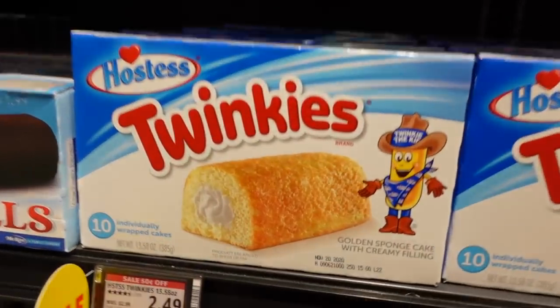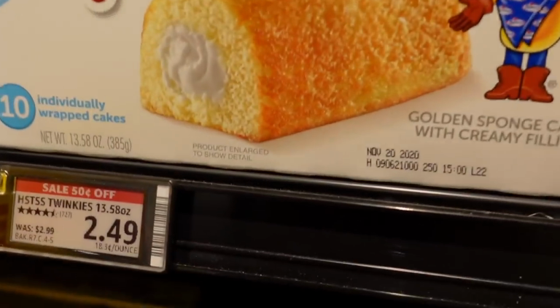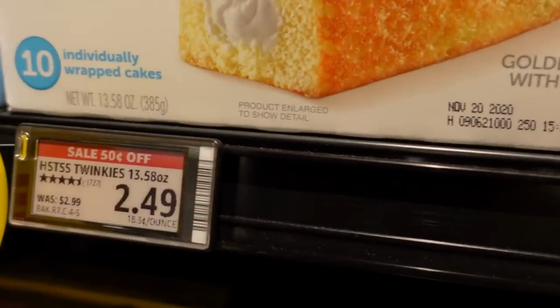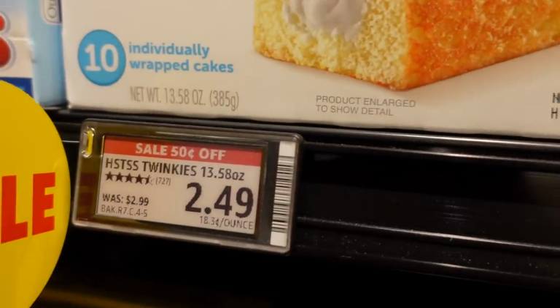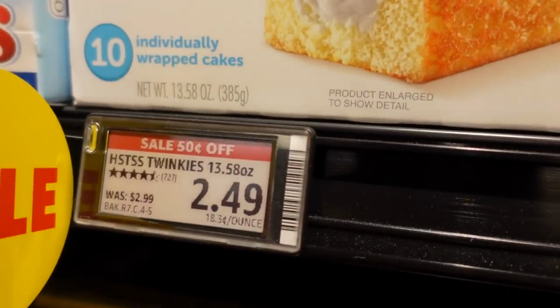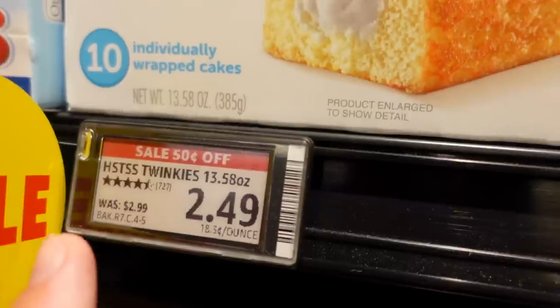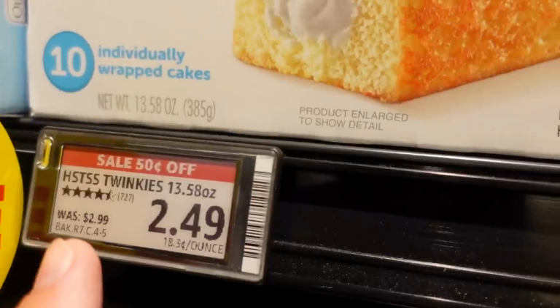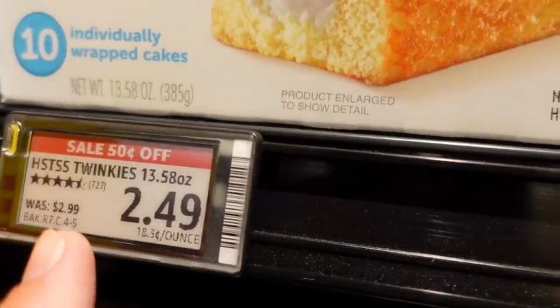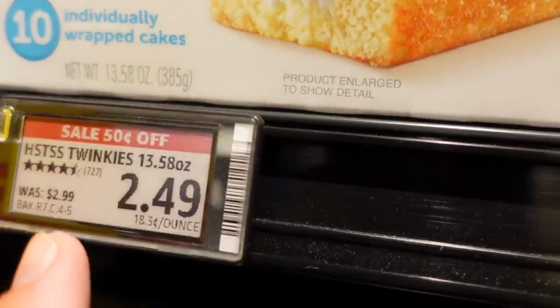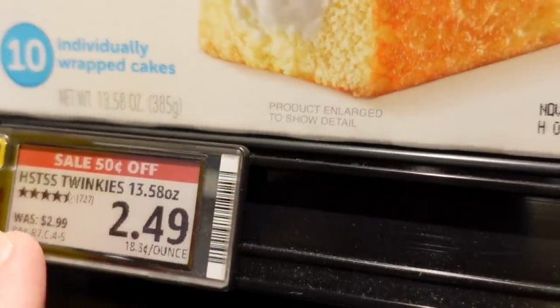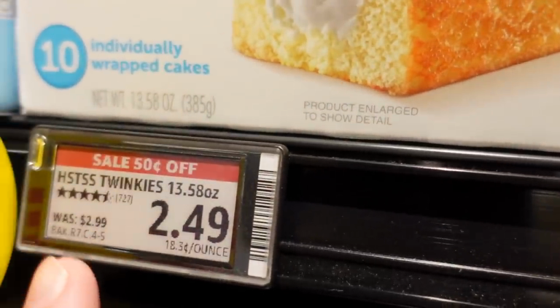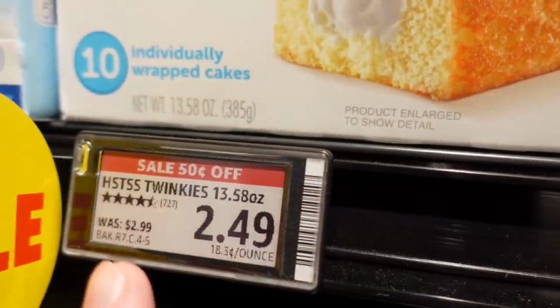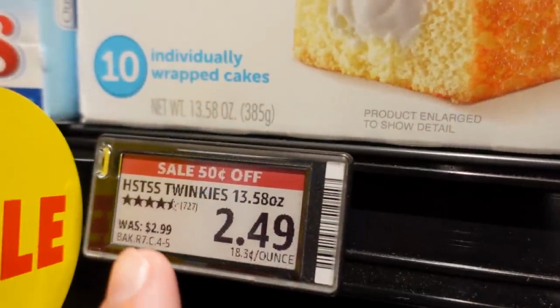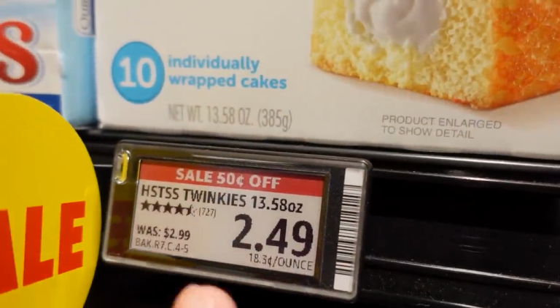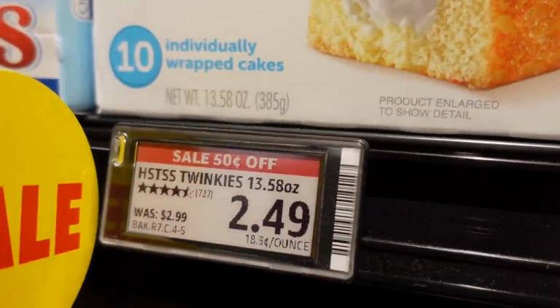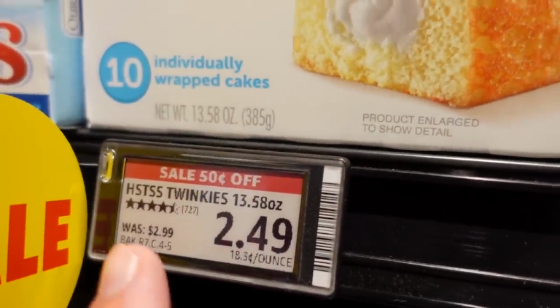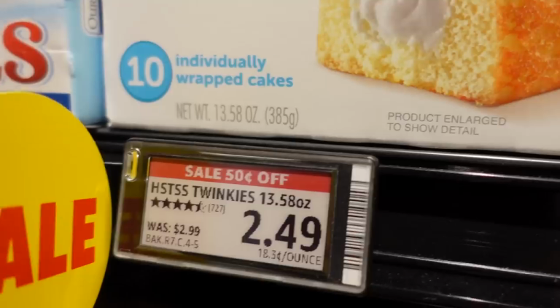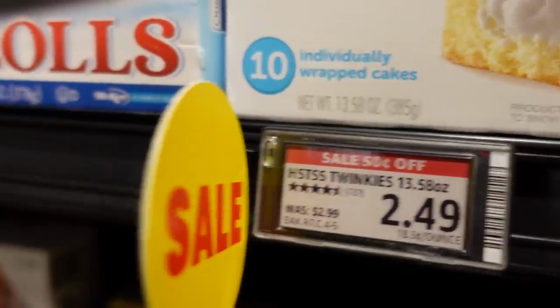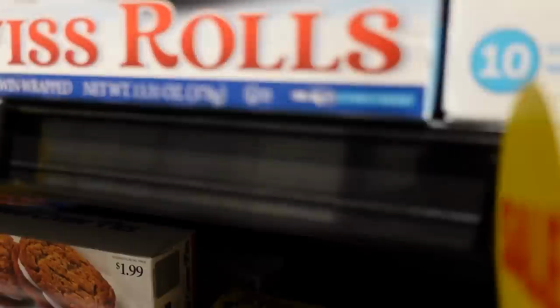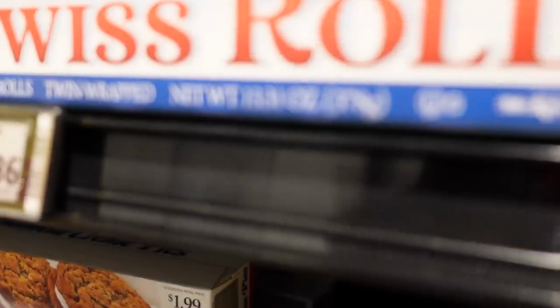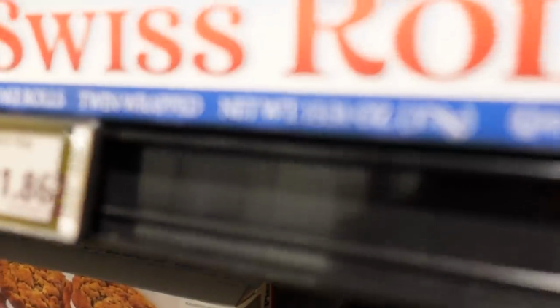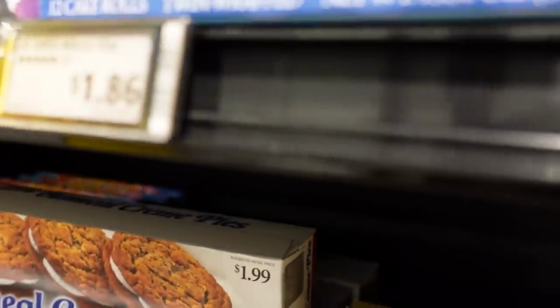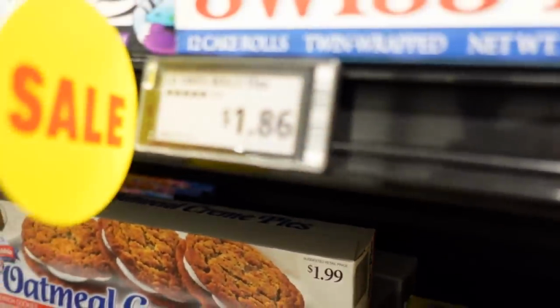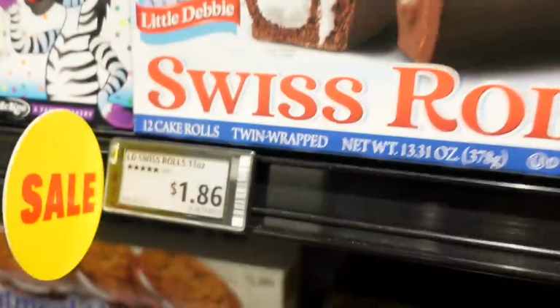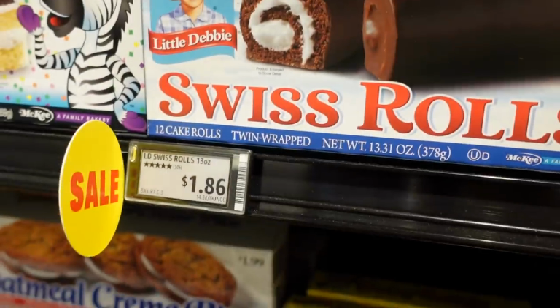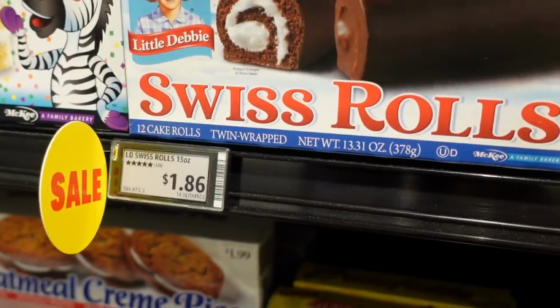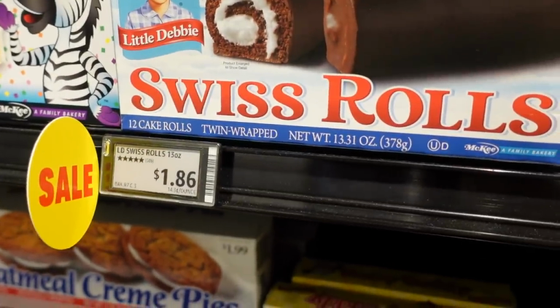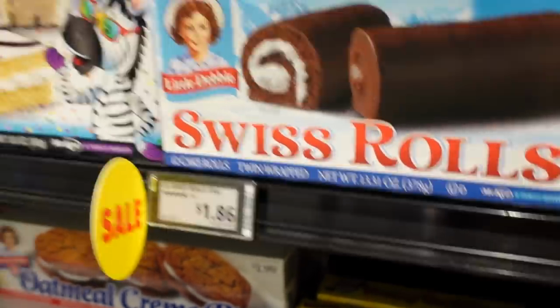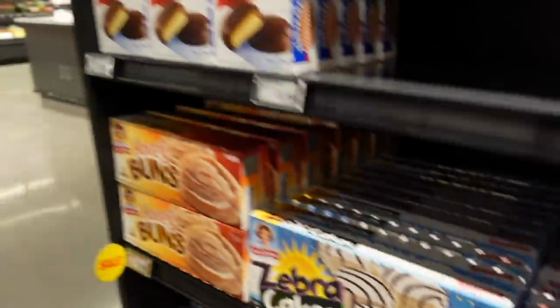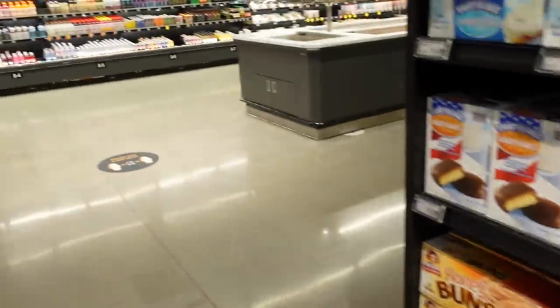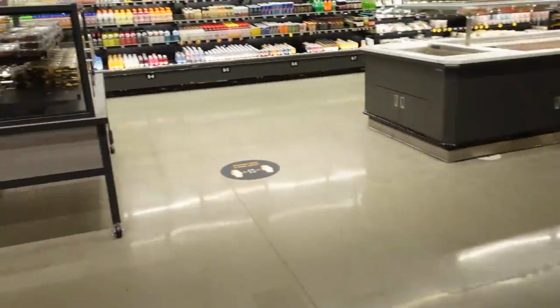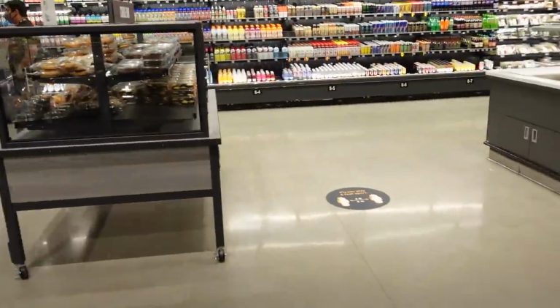Something cool: each price label tells you the Amazon rating of the item — how many ratings it has and how many stars it gets. Apparently, Swiss rolls are more popular, getting five stars, while Twinkies only get four and a half.